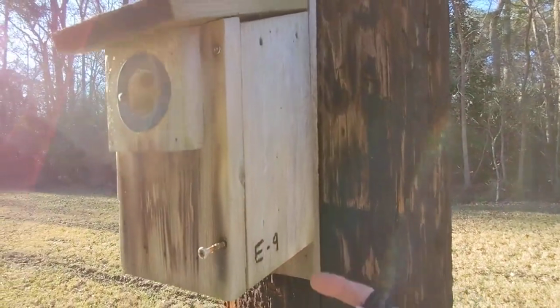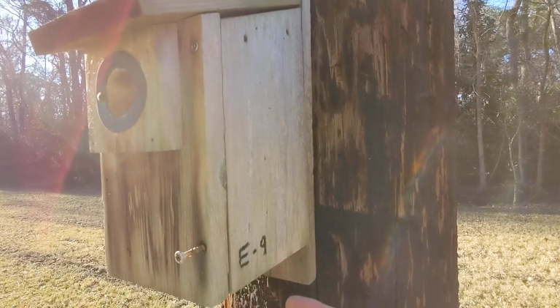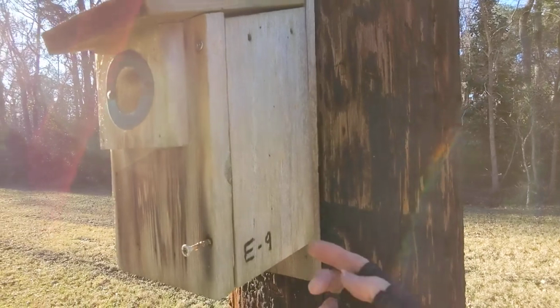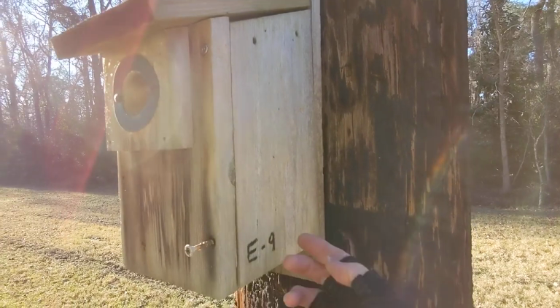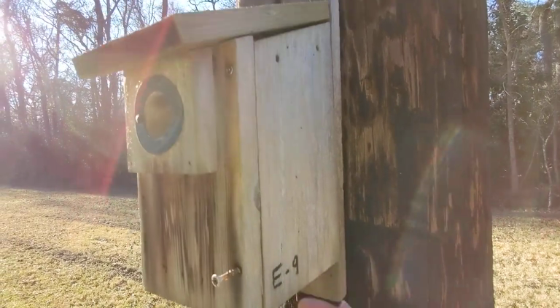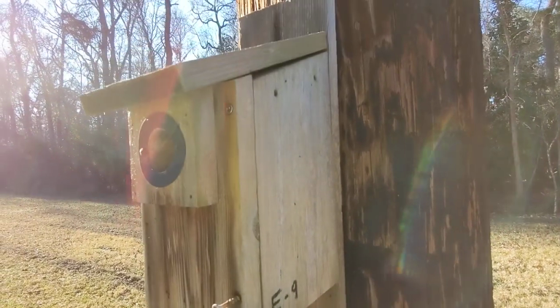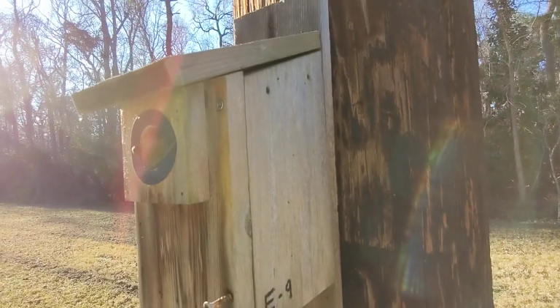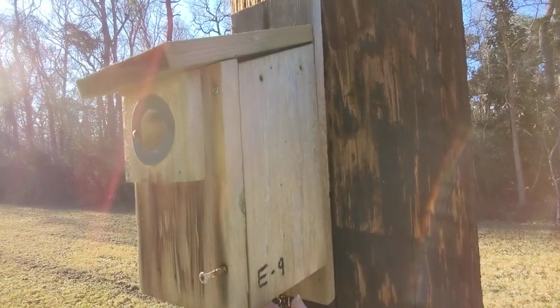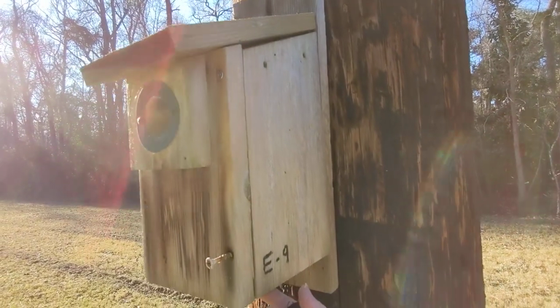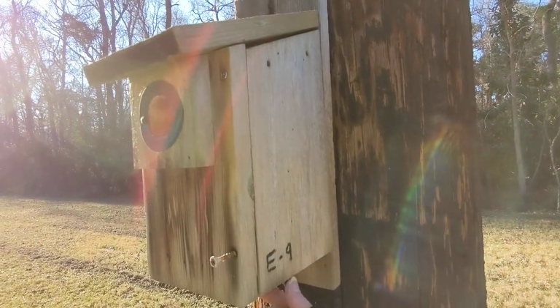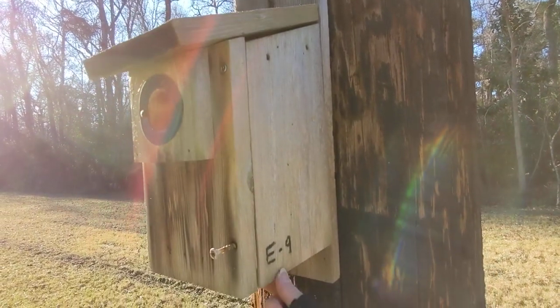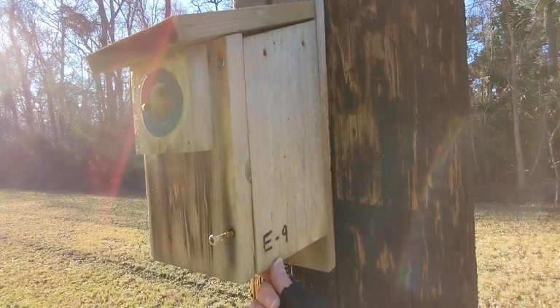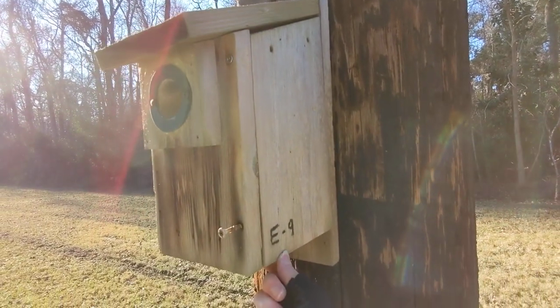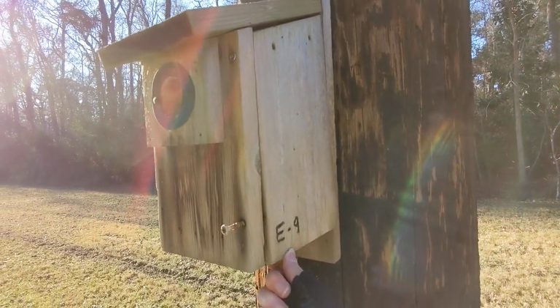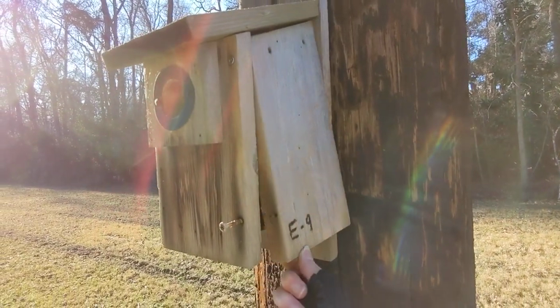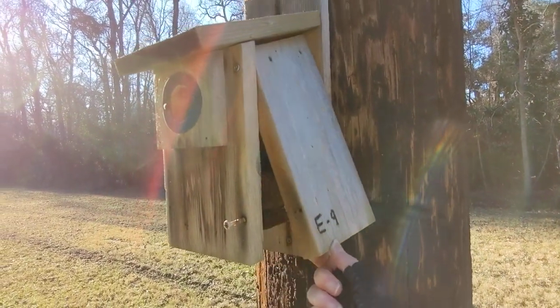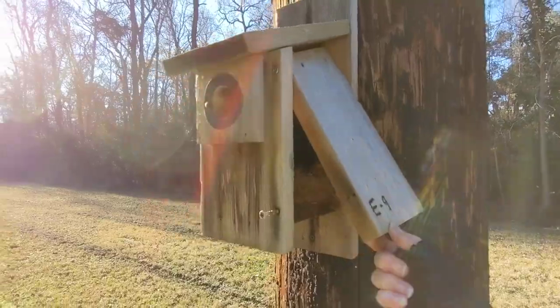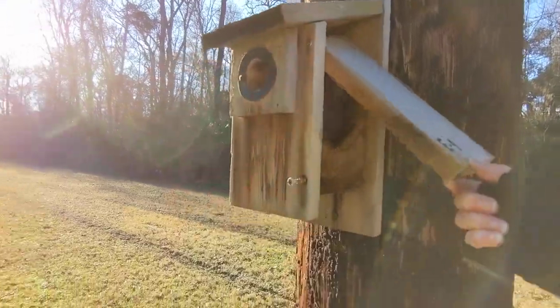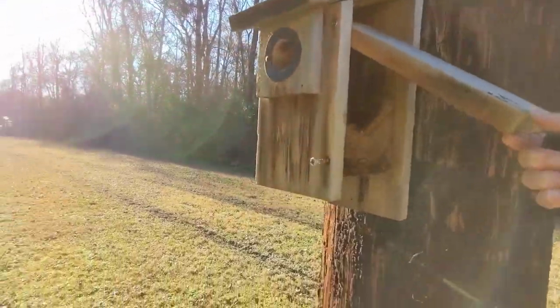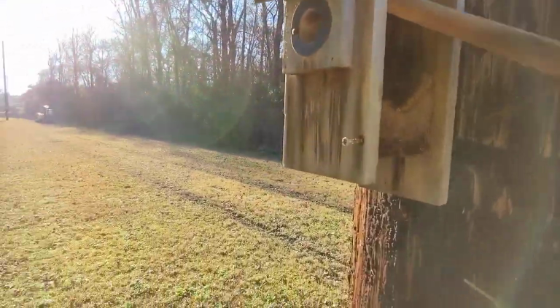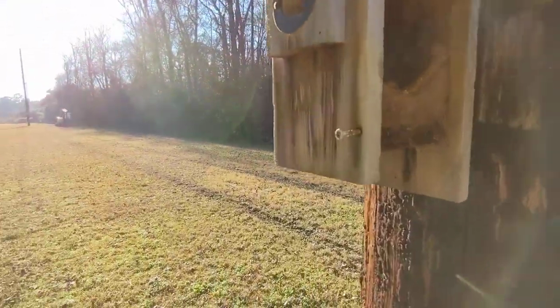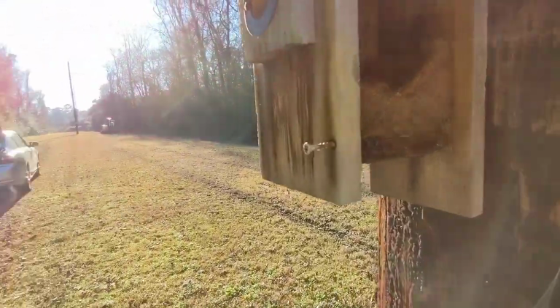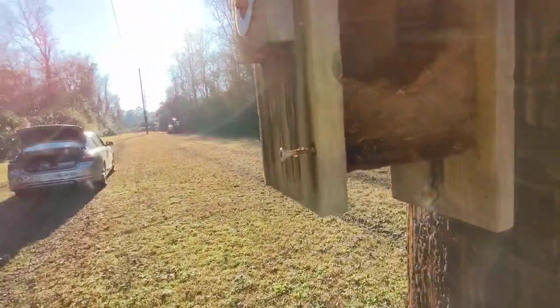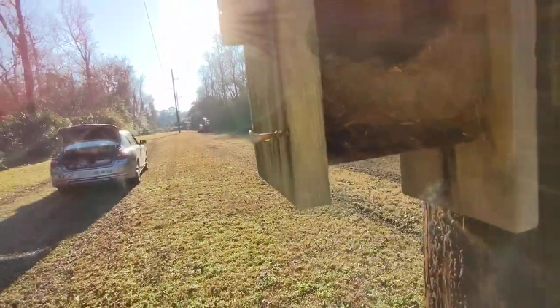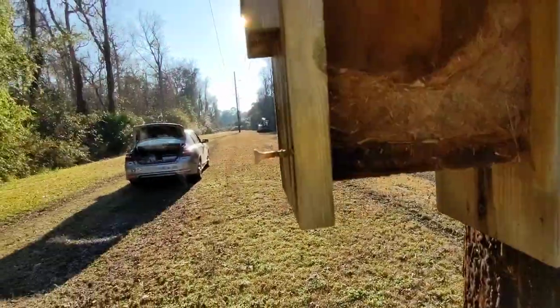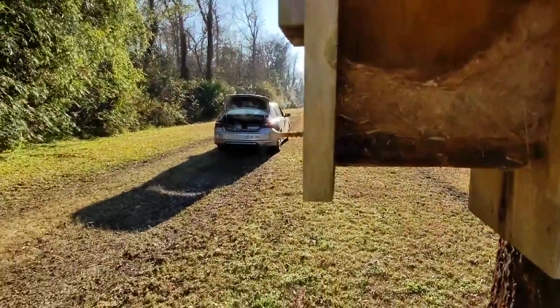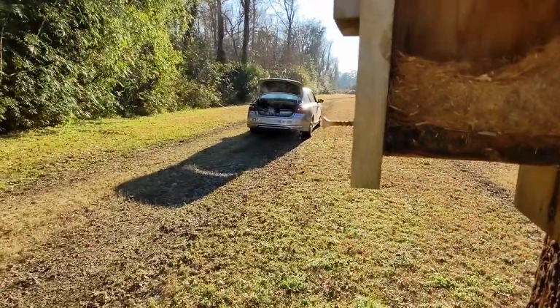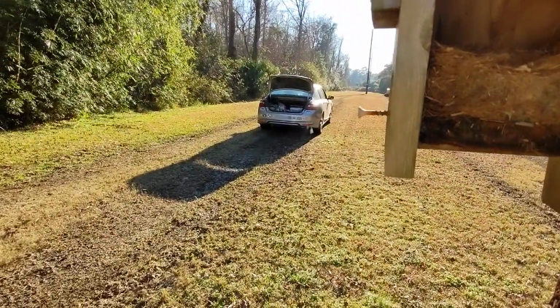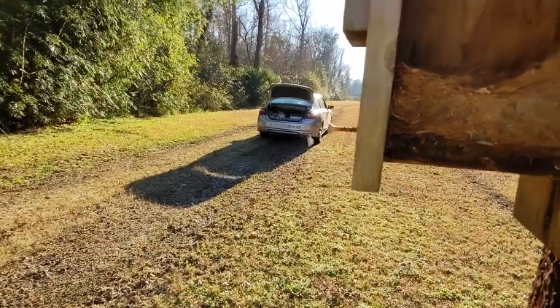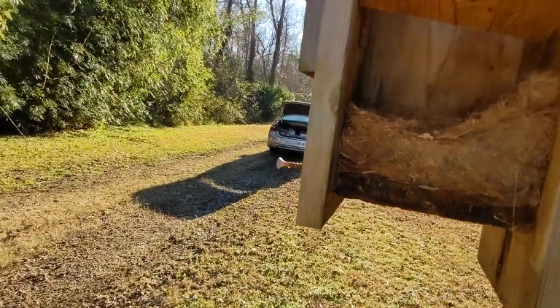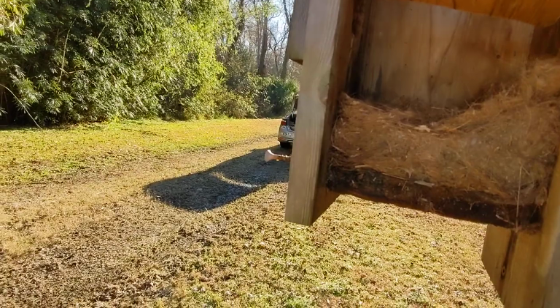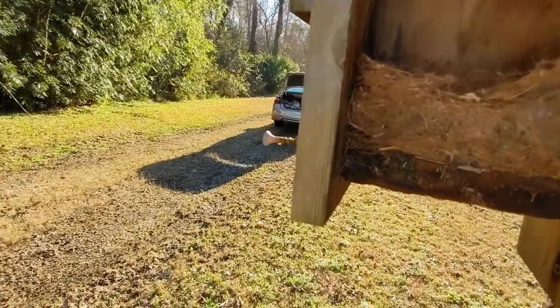I'm gonna slowly open this, but the sun is in my eyes so I can't see what I'm doing. A flying squirrel may run out. Okay, here we go — let's get out of the sun.